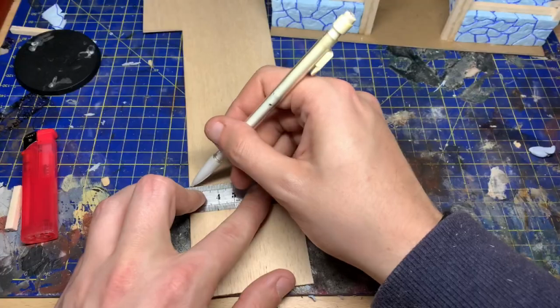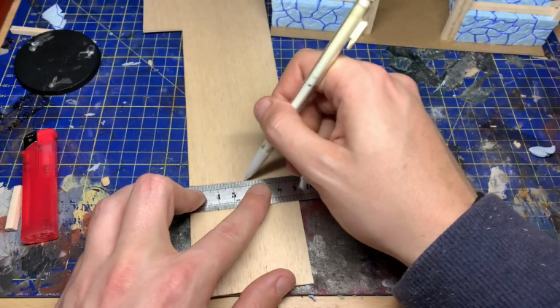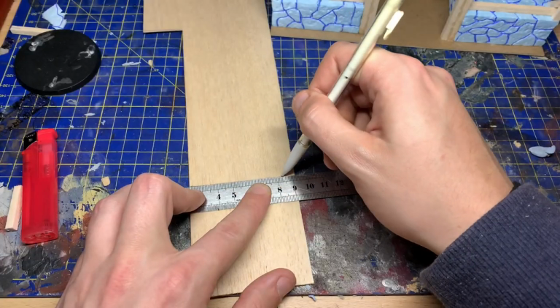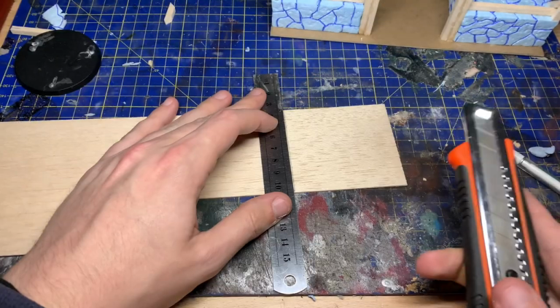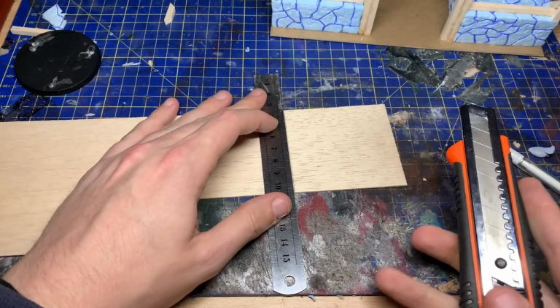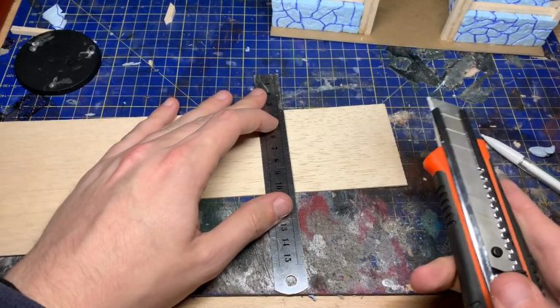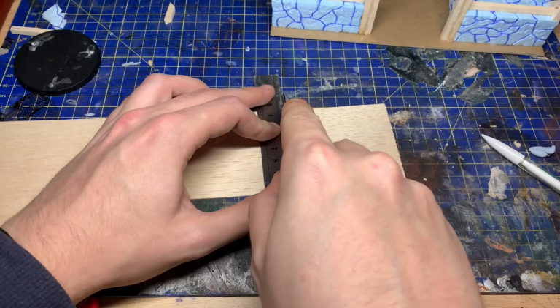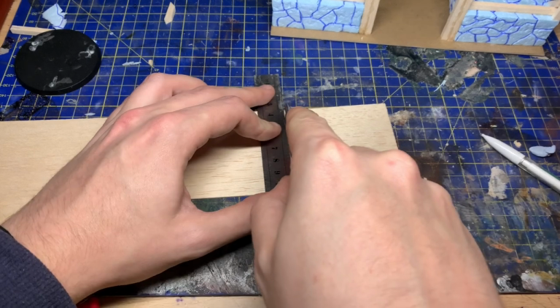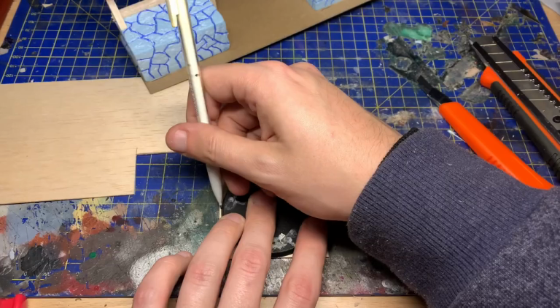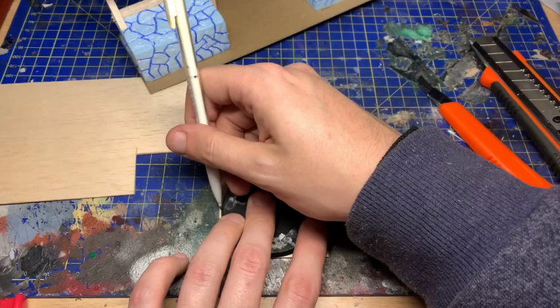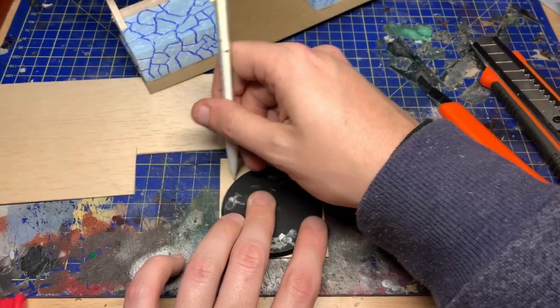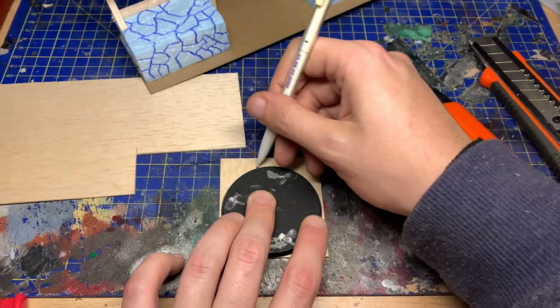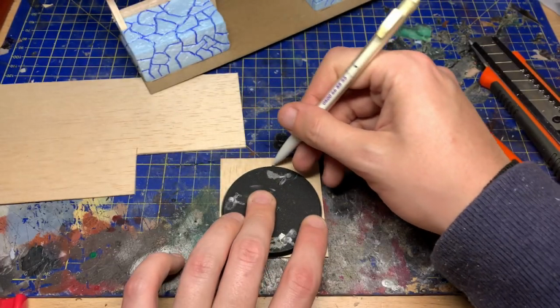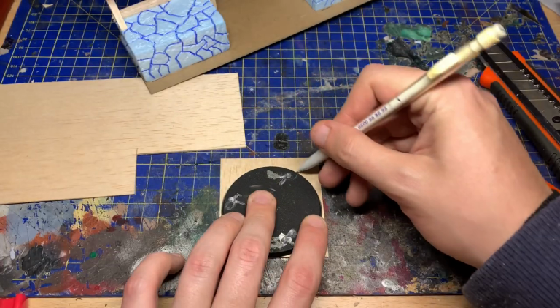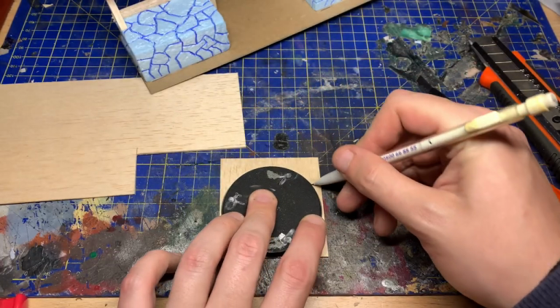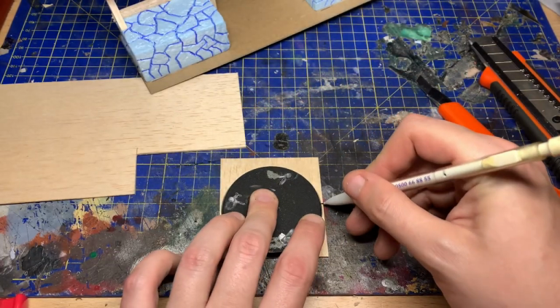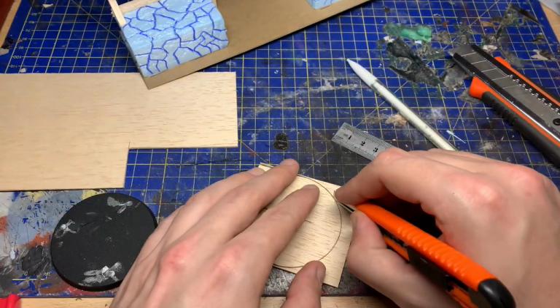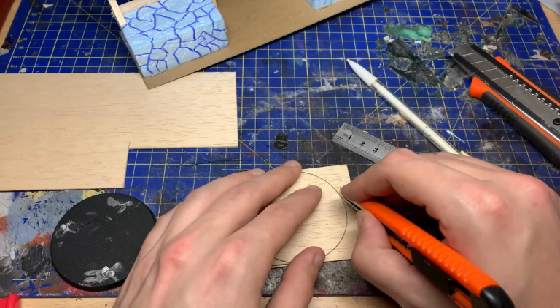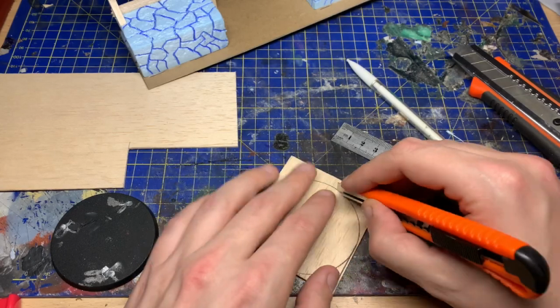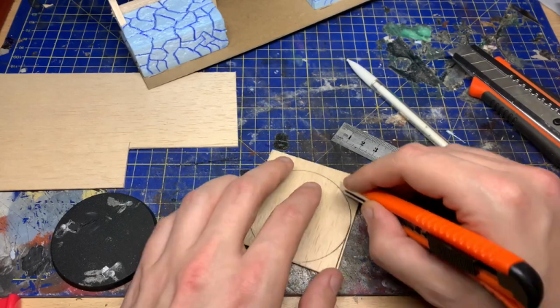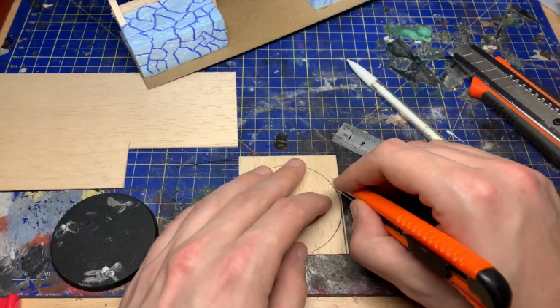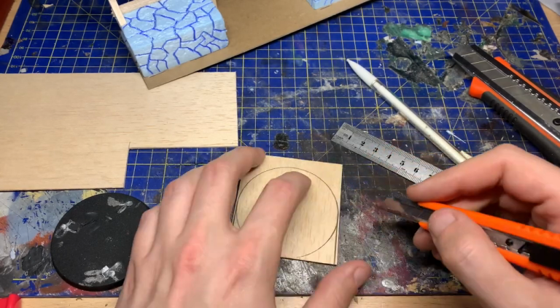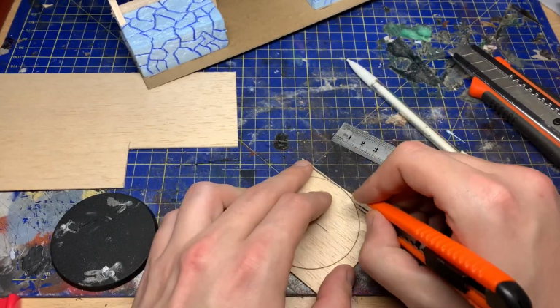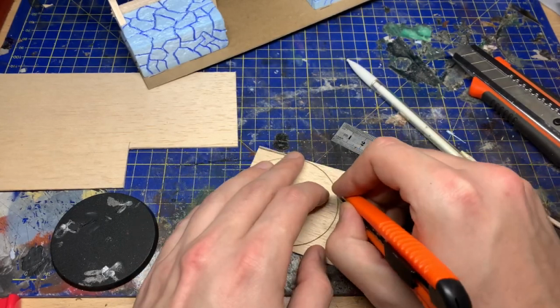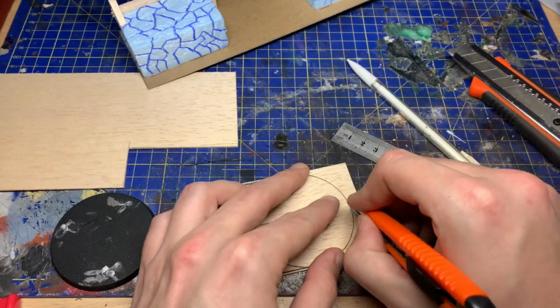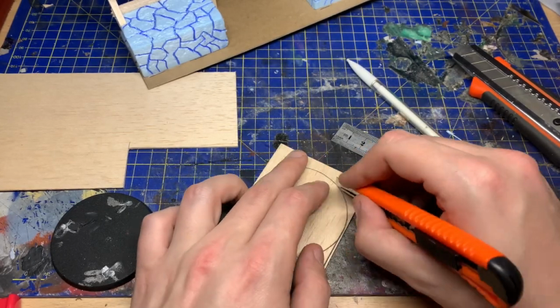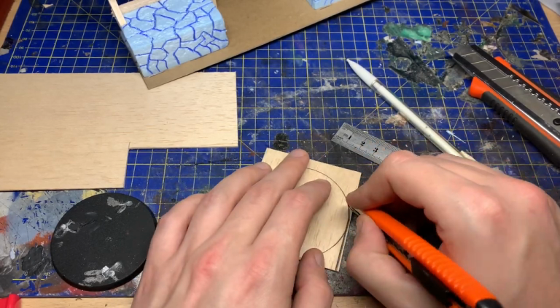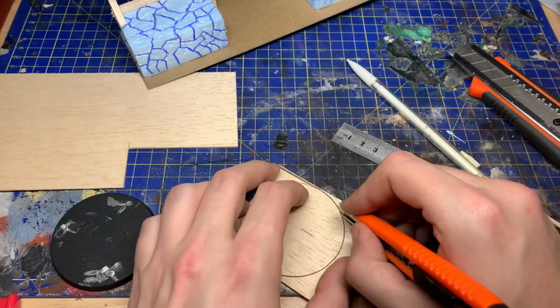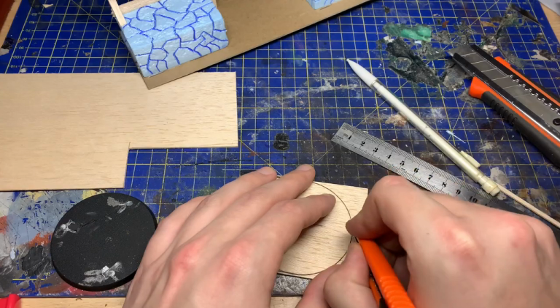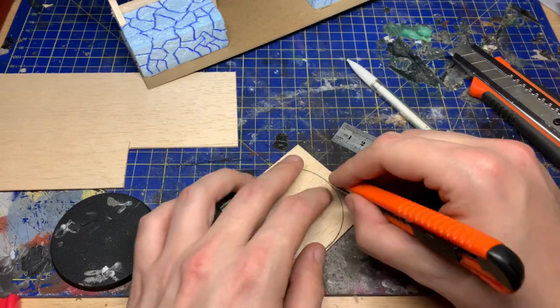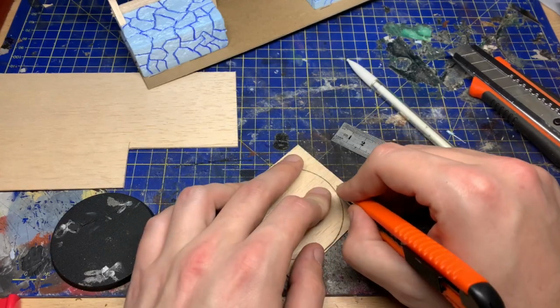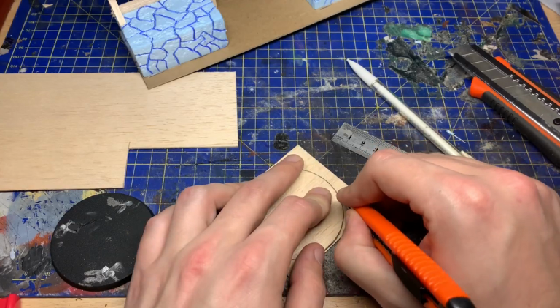I made the gate out of two pieces of 1mm balsa wood. I used an old base to draw out the perfect circle, and was extremely careful with cutting this out, as curves in balsa wood have a tendency to split.